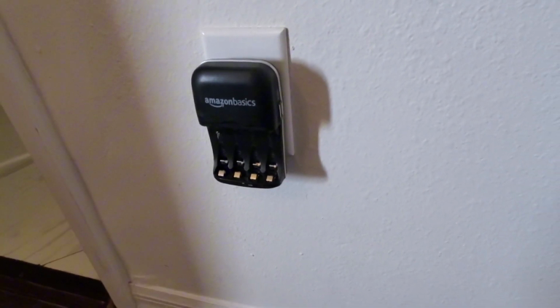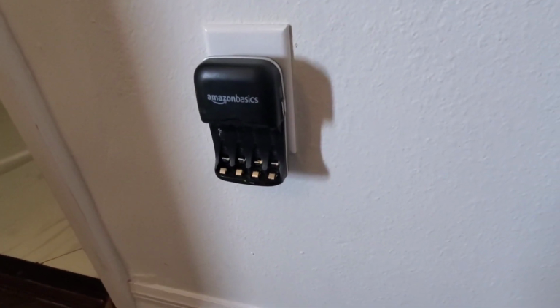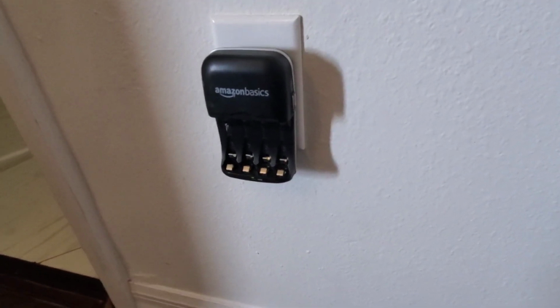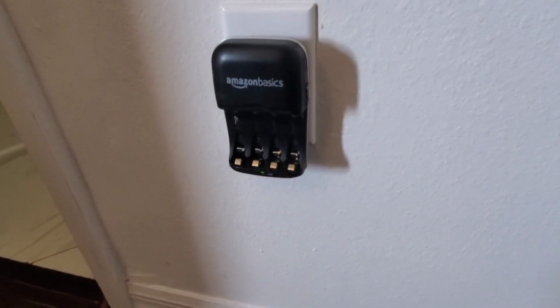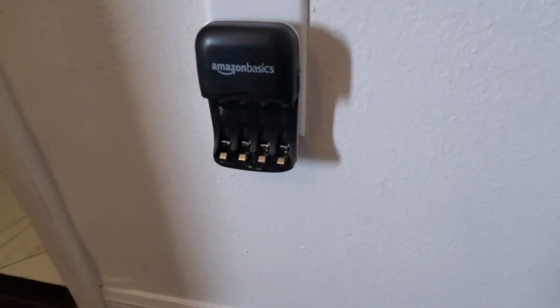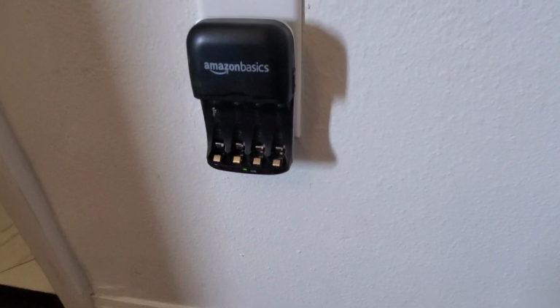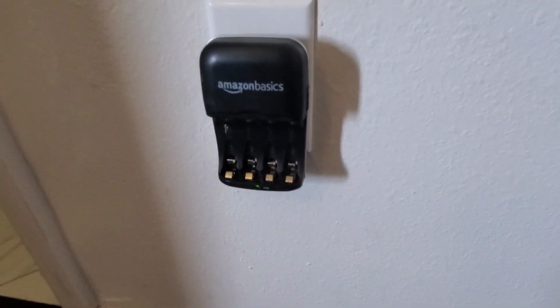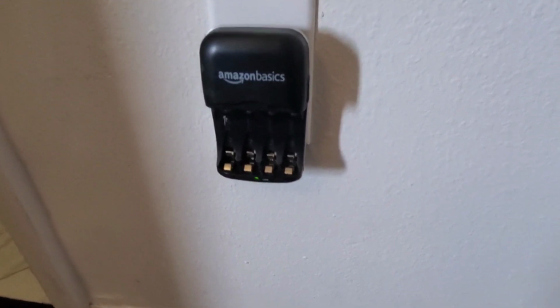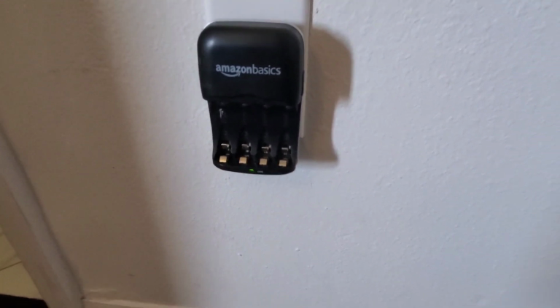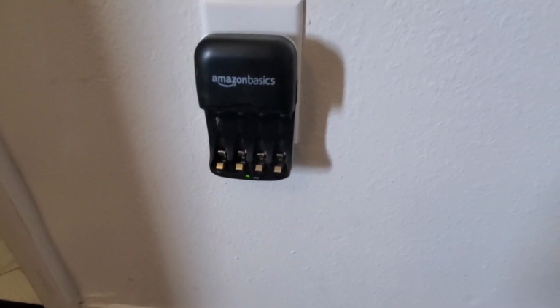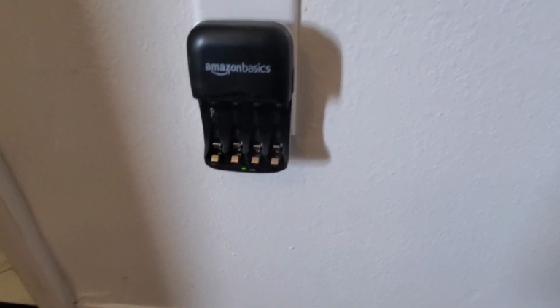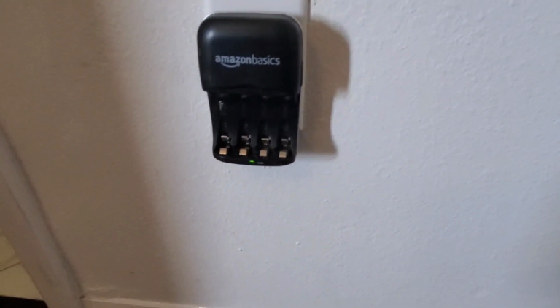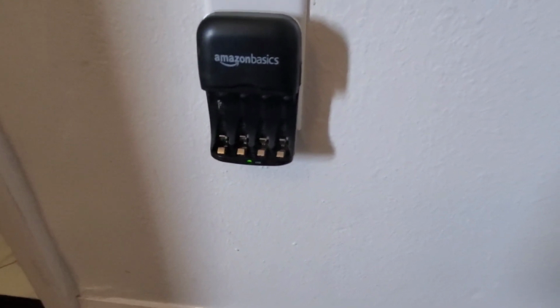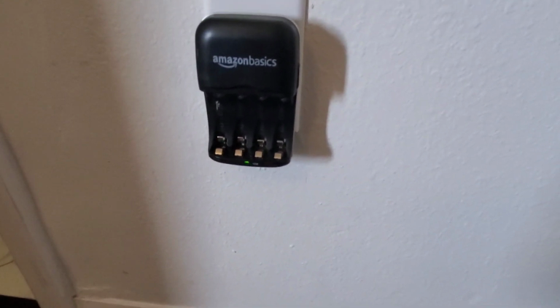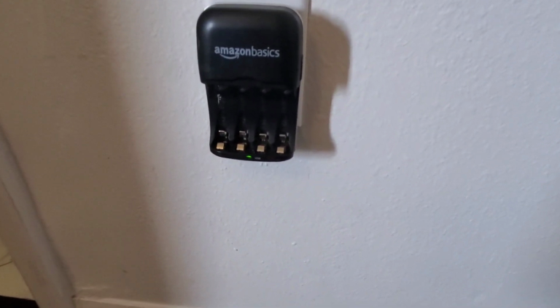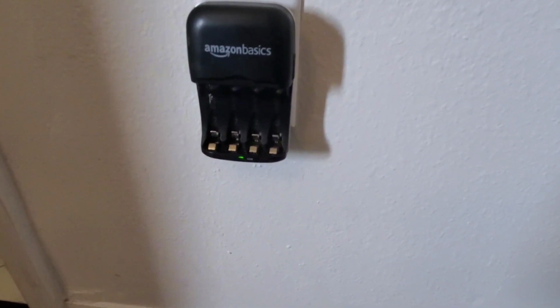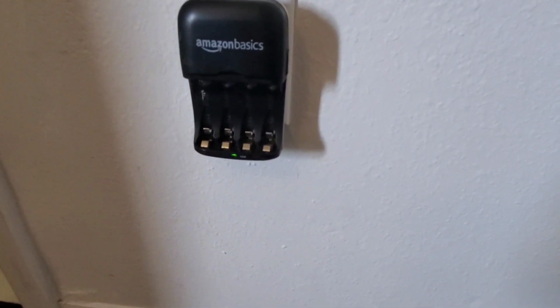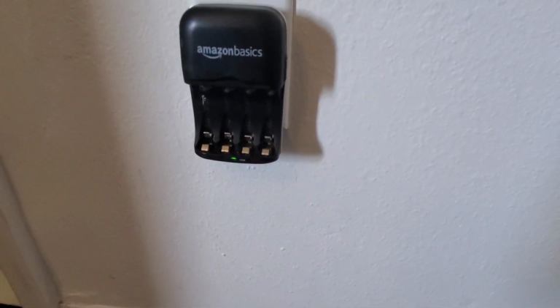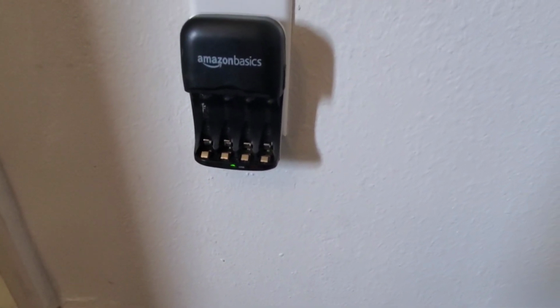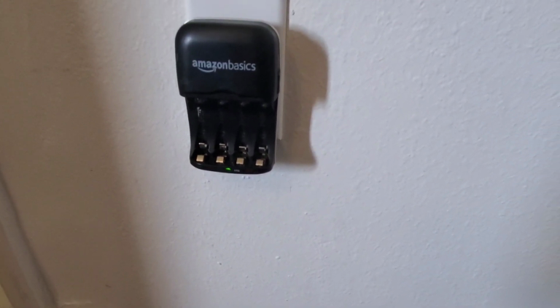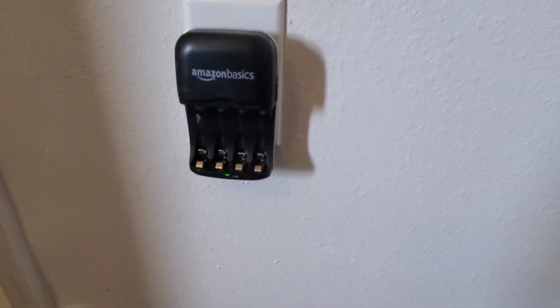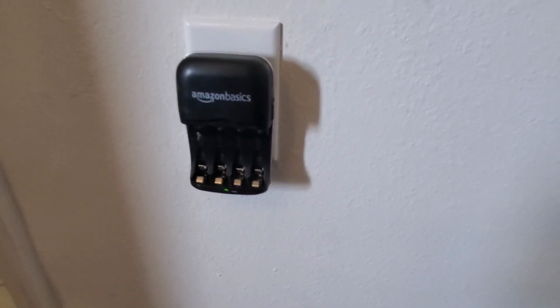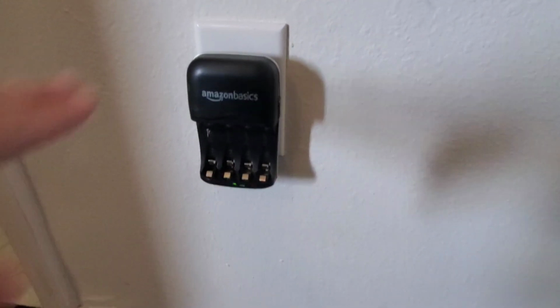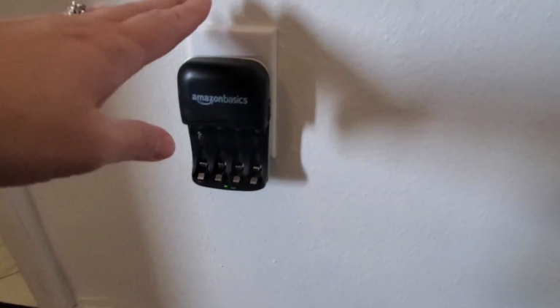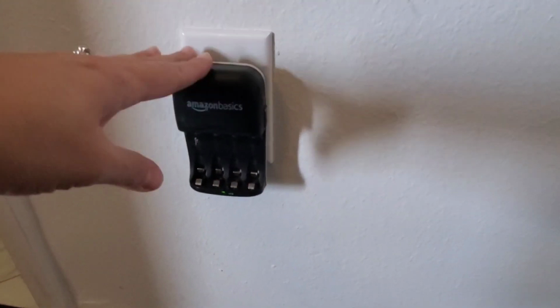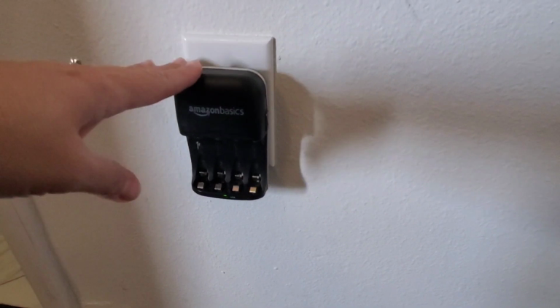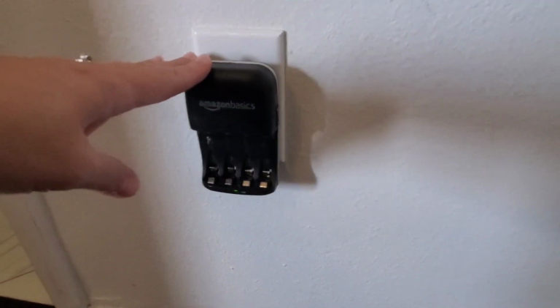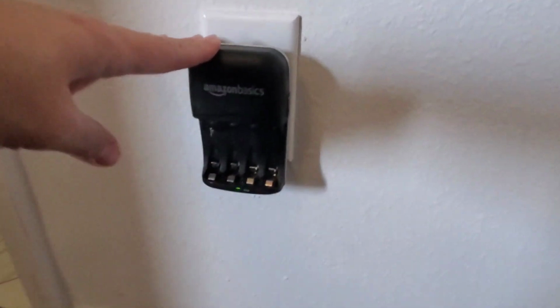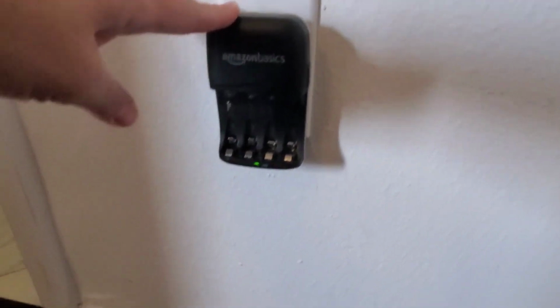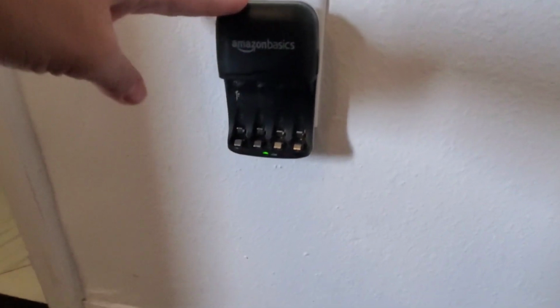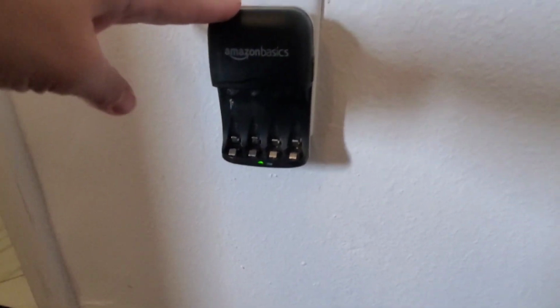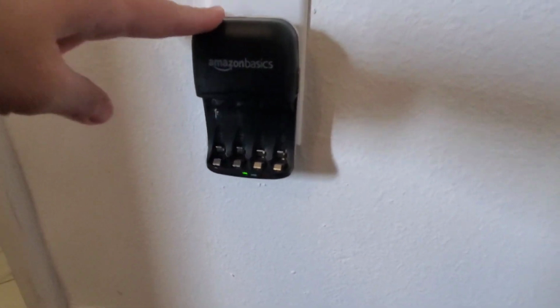Overall, we've been very happy with this product. It's easy to use and does a great job getting our batteries charged, so if you're looking for a battery charger, definitely check this one out.